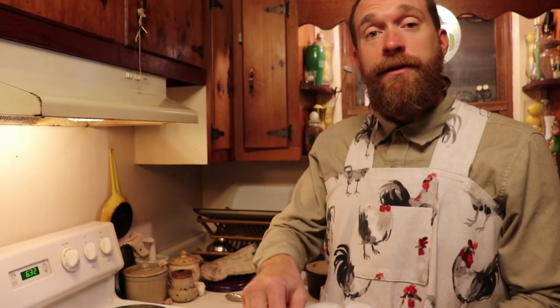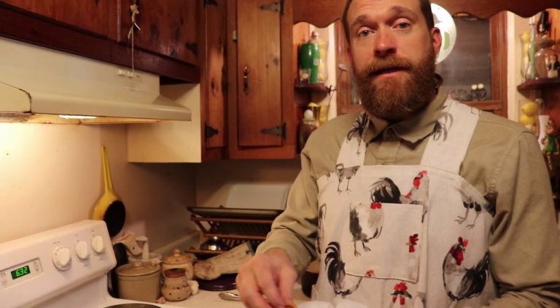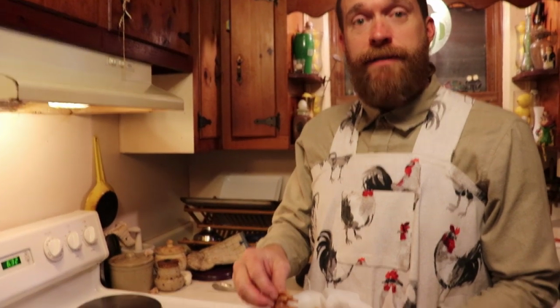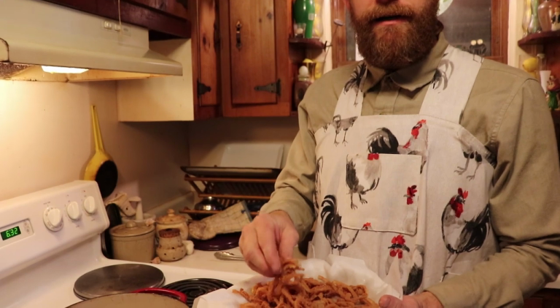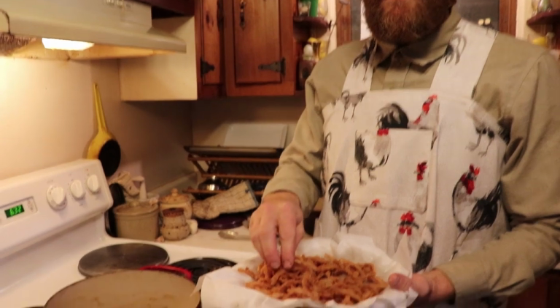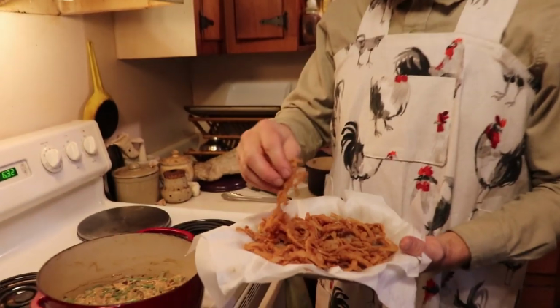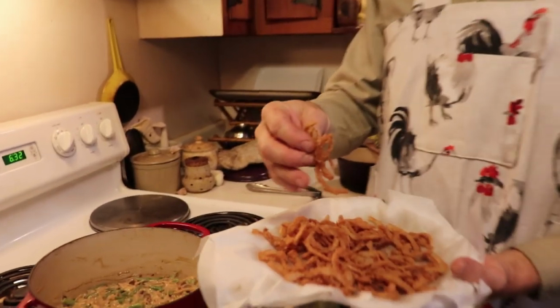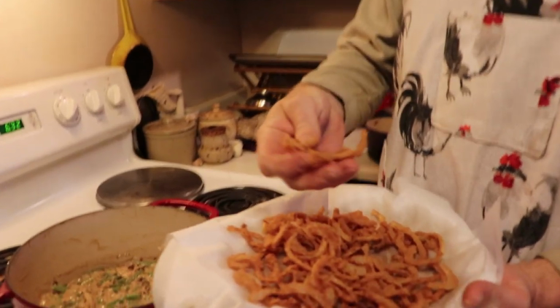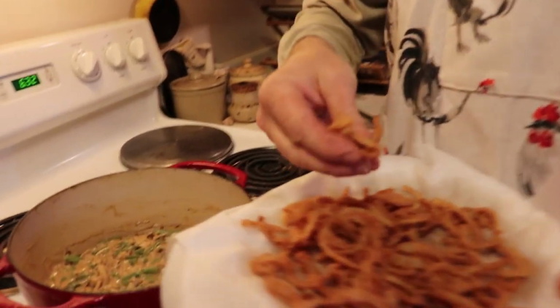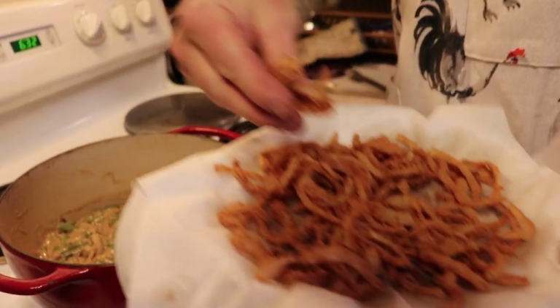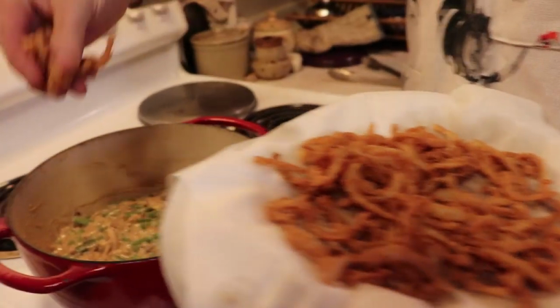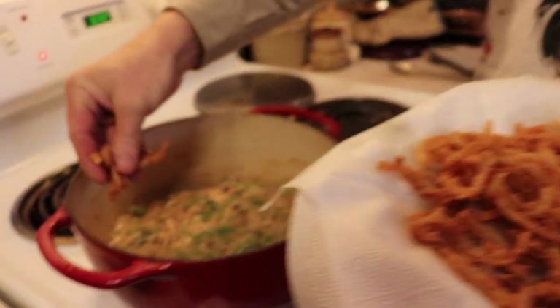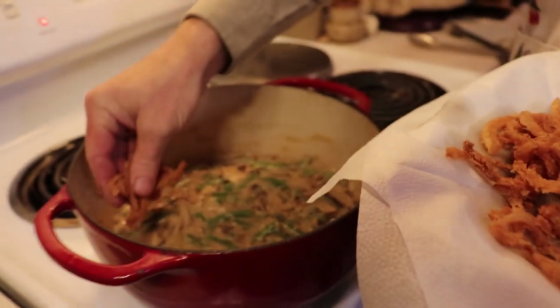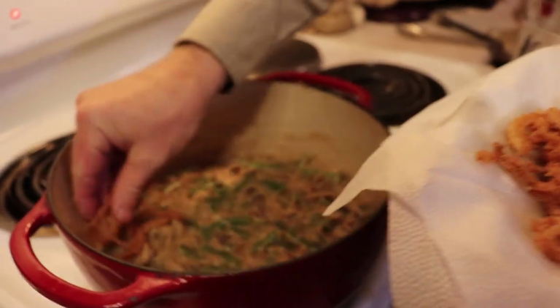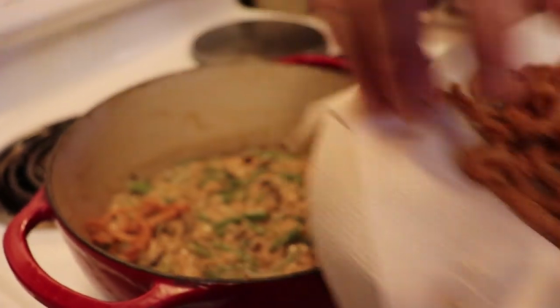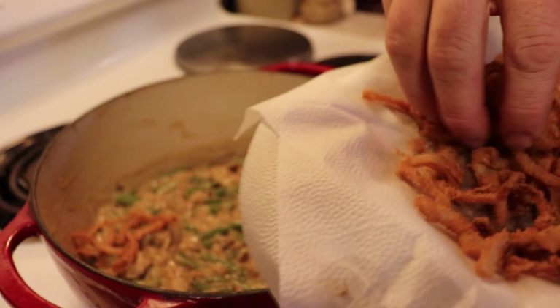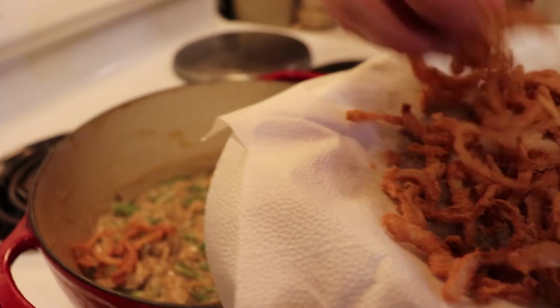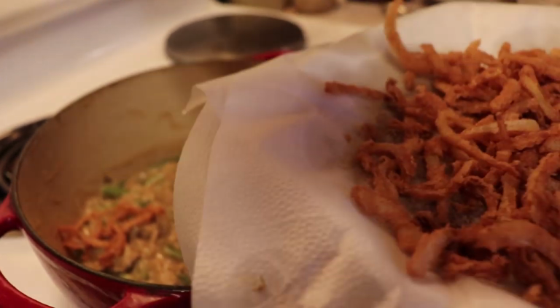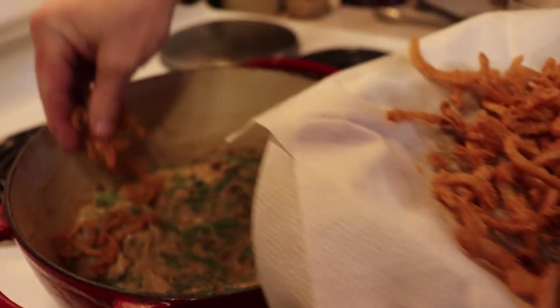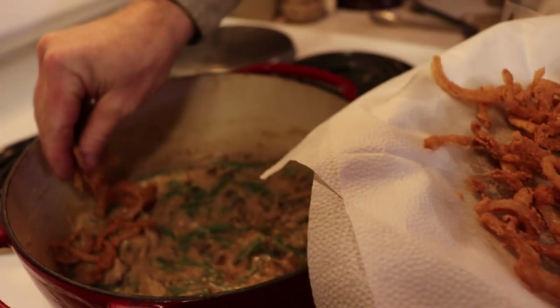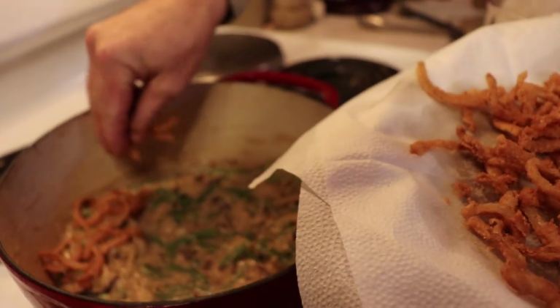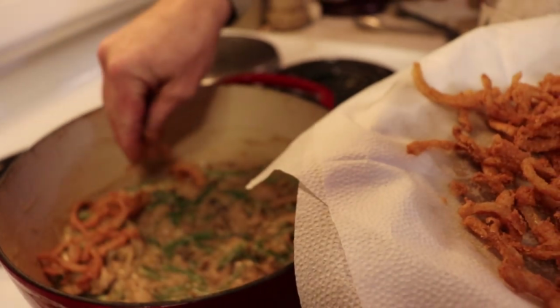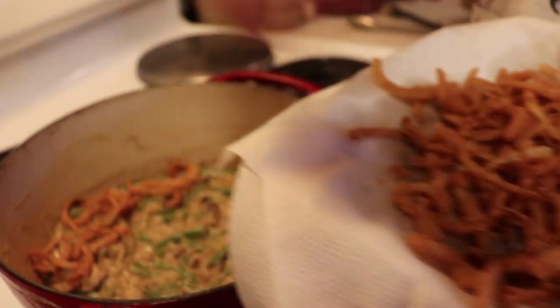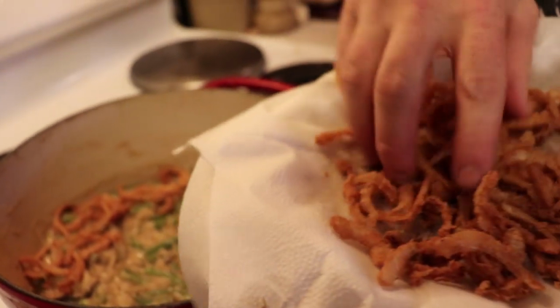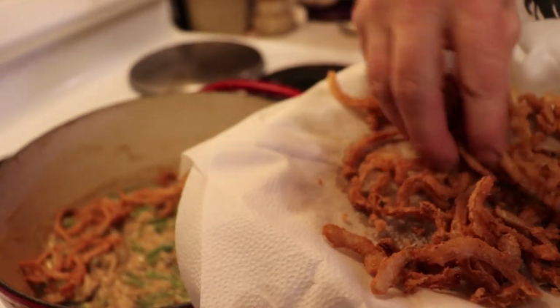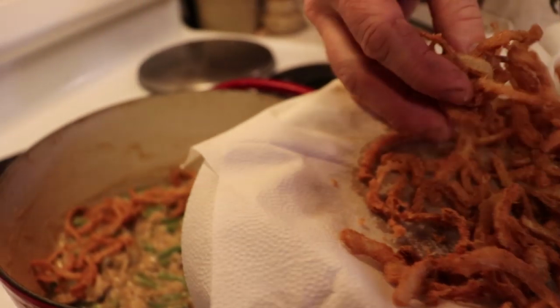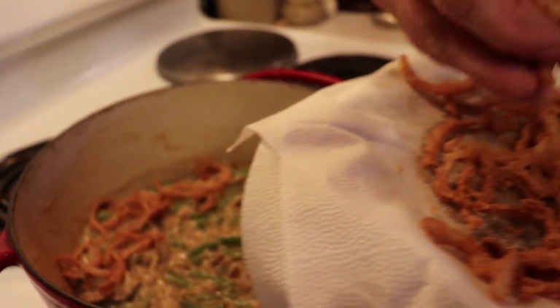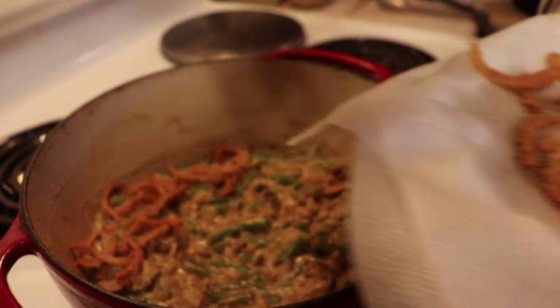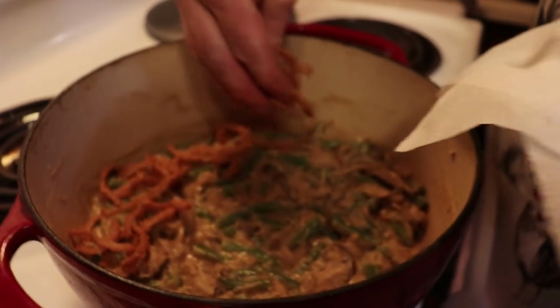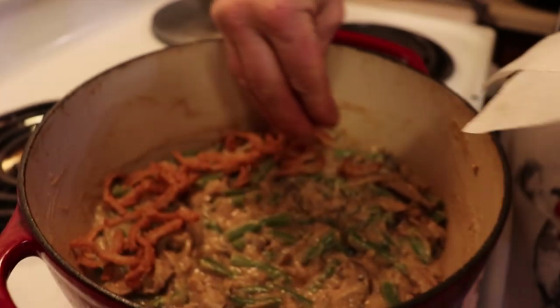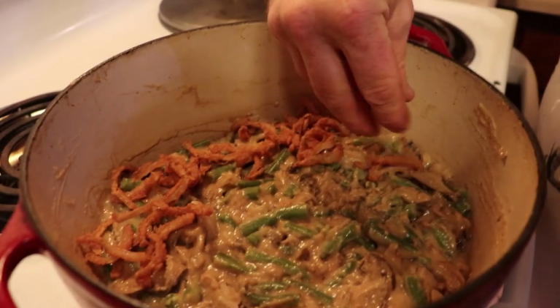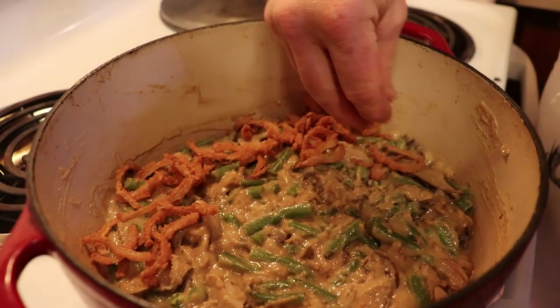You're going to take your French fried onions, which you may have learned how to make from our other video, and you're going to sprinkle them over the top of the green beans and cream of mushroom soup.